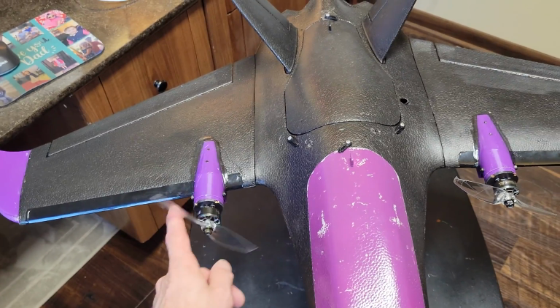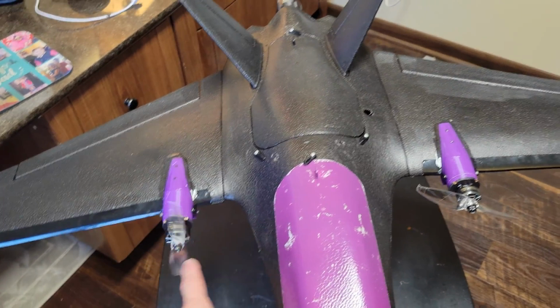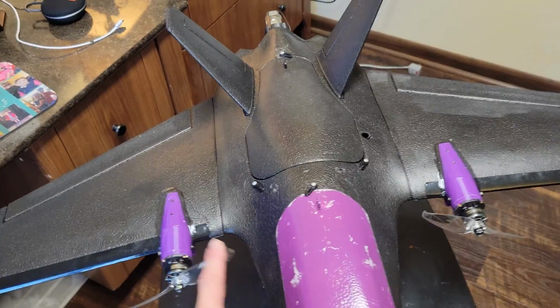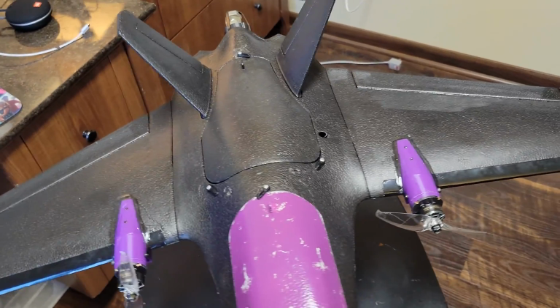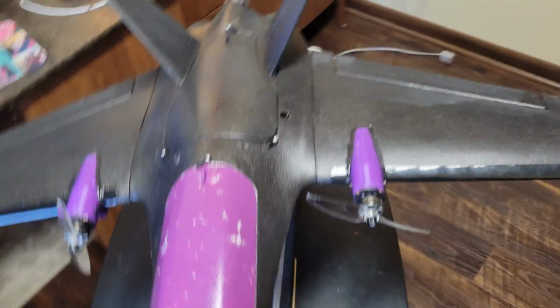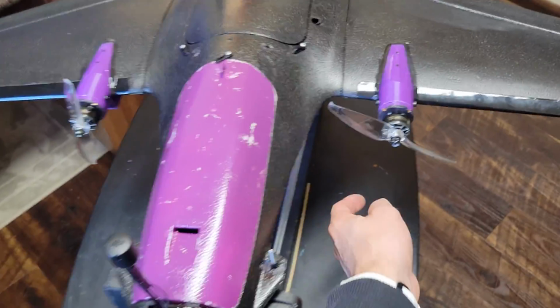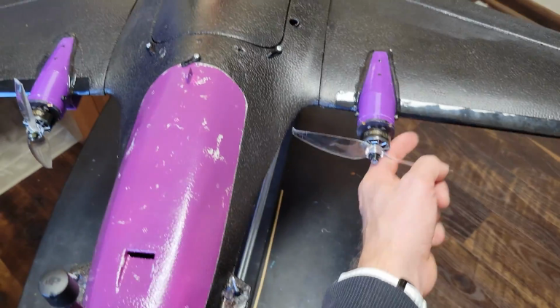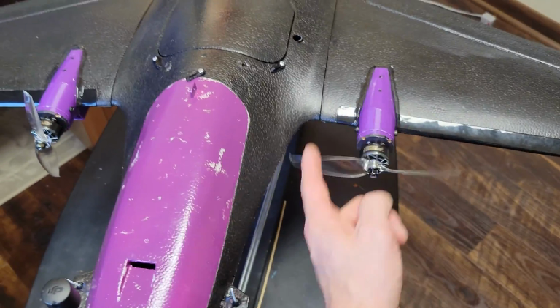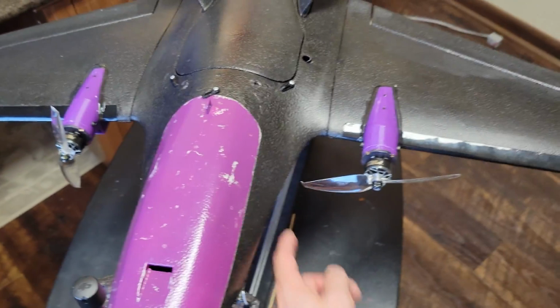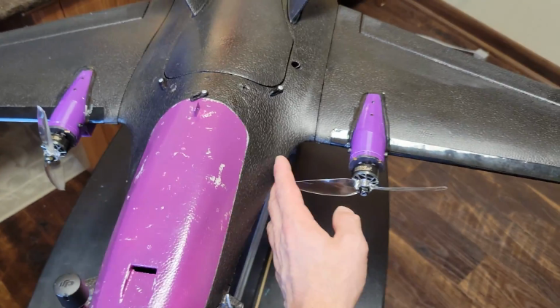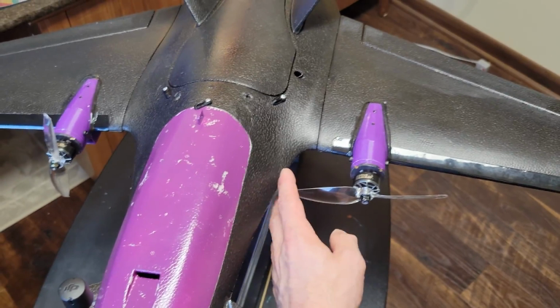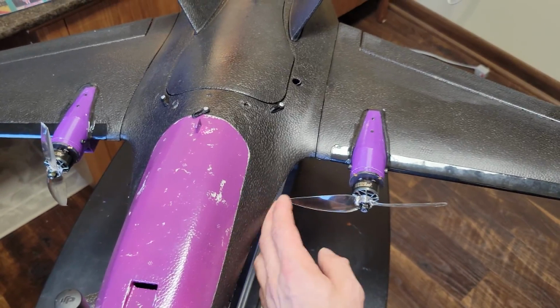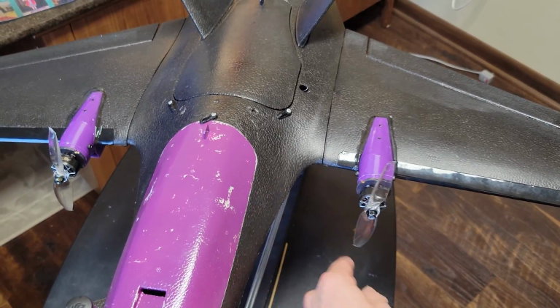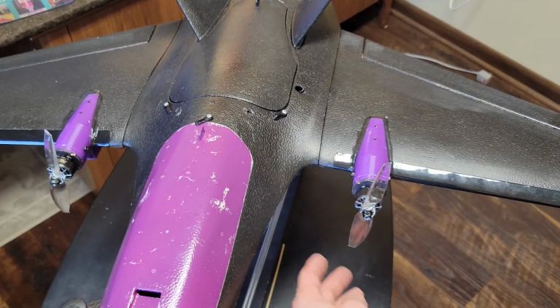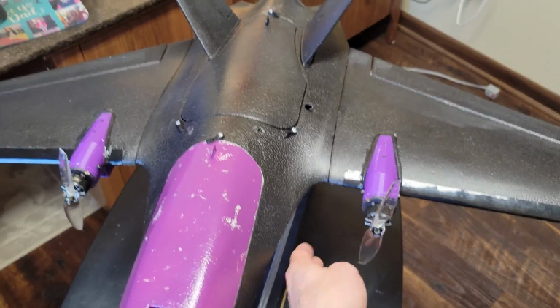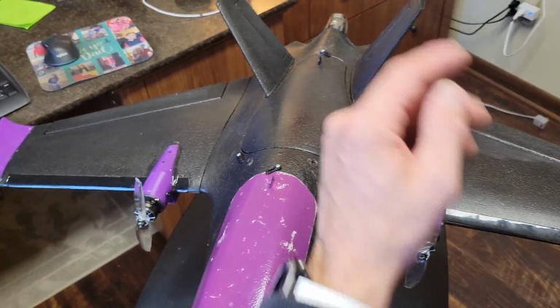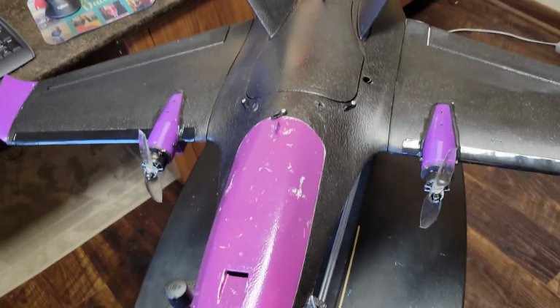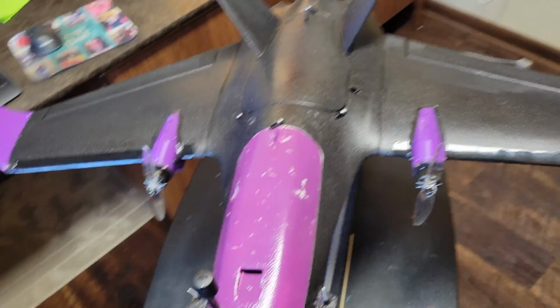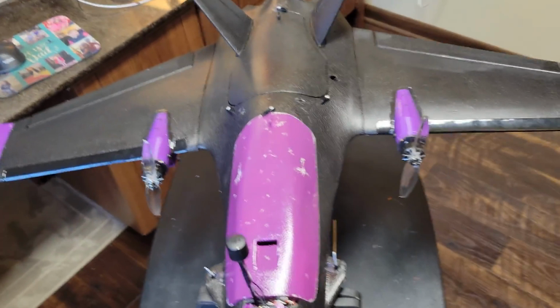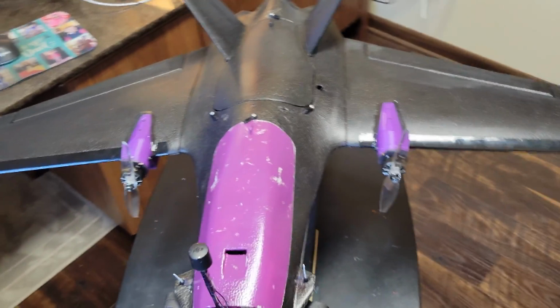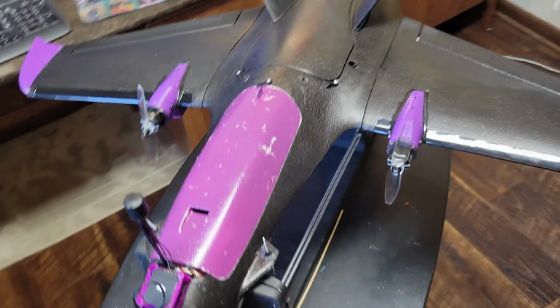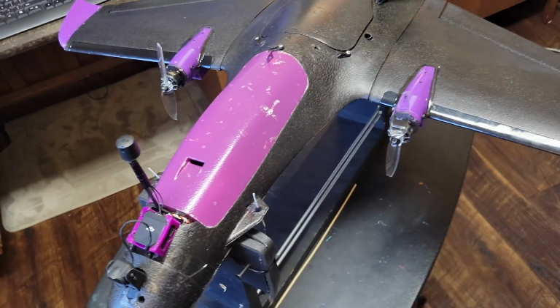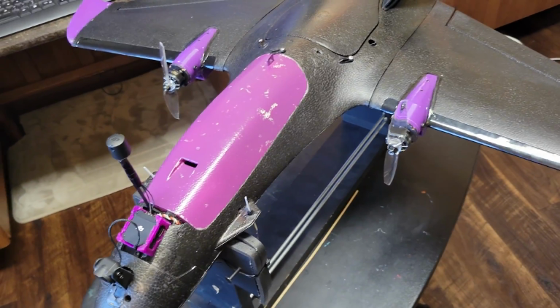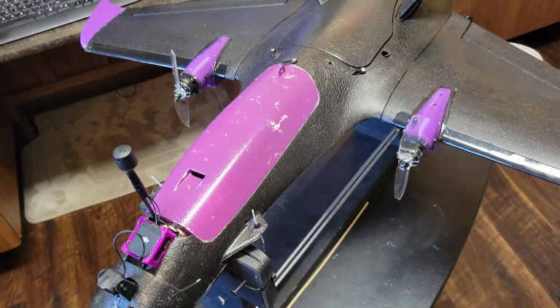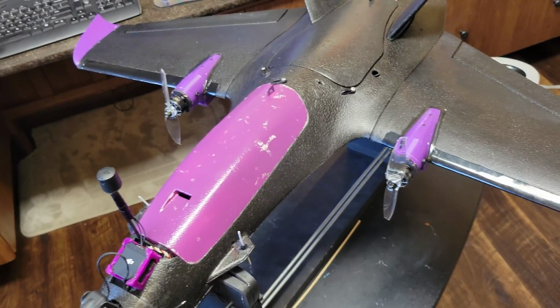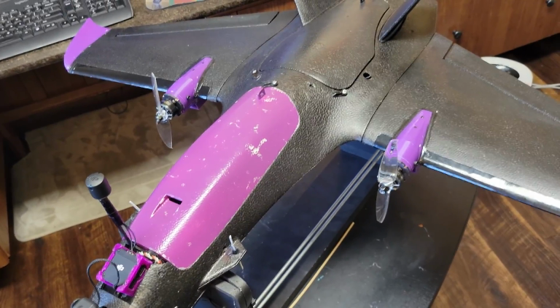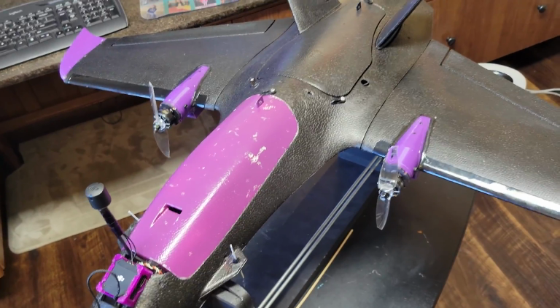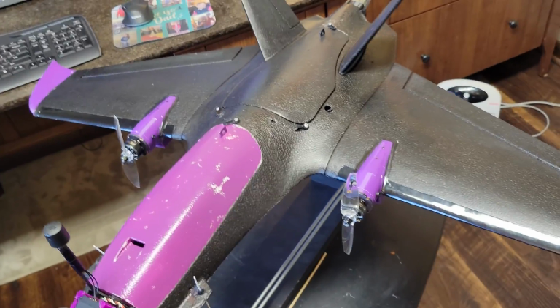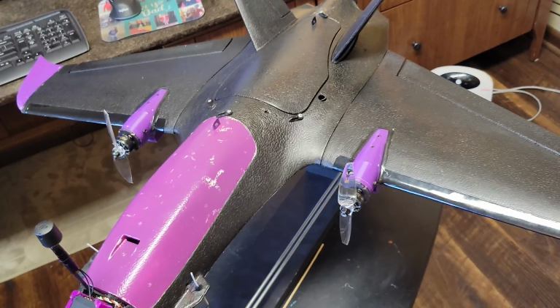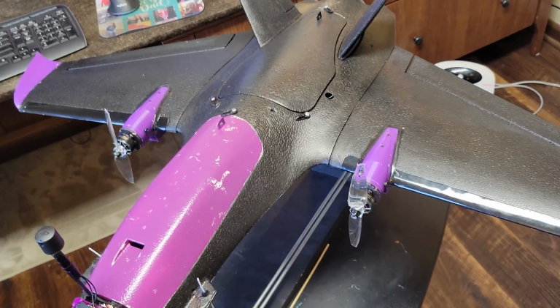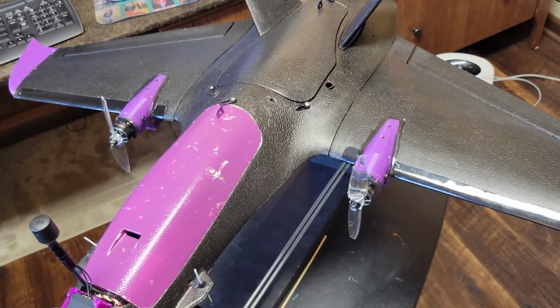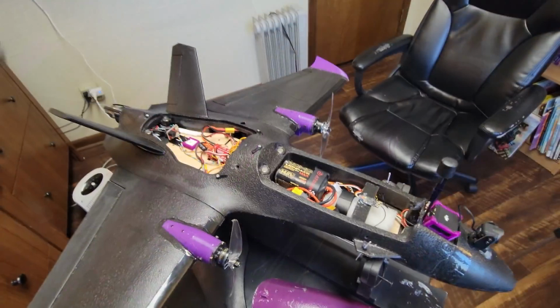The props spin inward. The reason they do that is if you ever got your hand caught in there, it would kick it out instead of slicing it up. Probably never happens, but always good to be safe. Let's open up the hatch and I'll show you how I did the wiring.